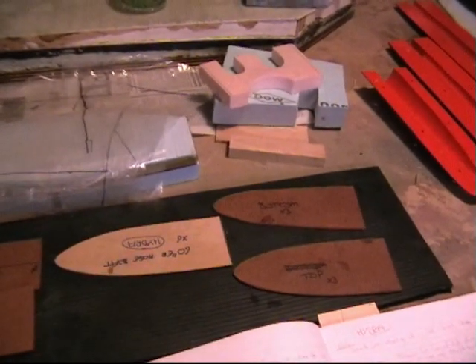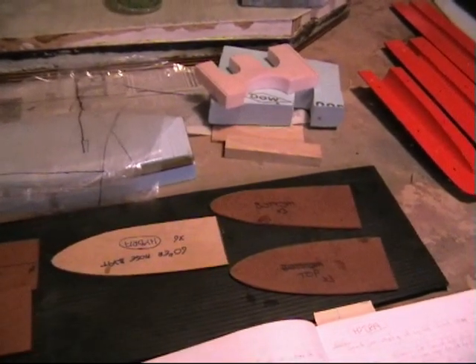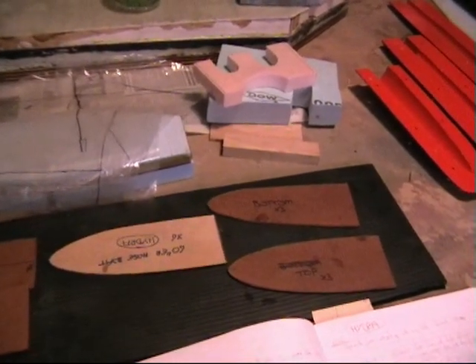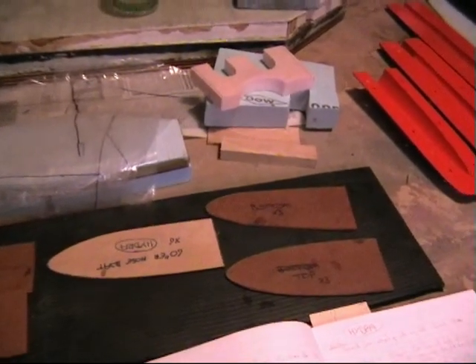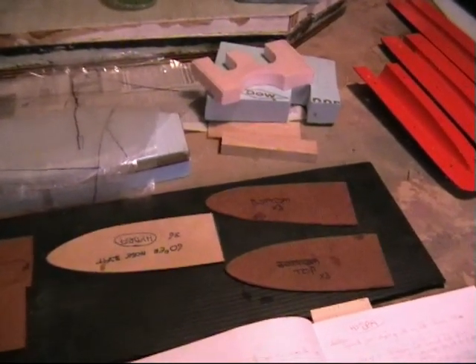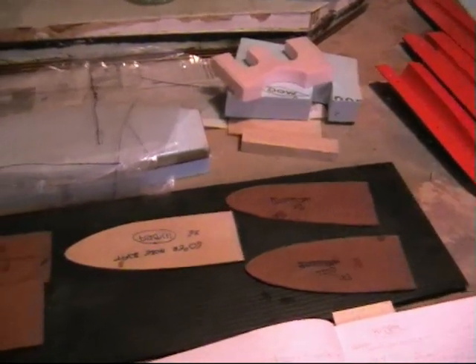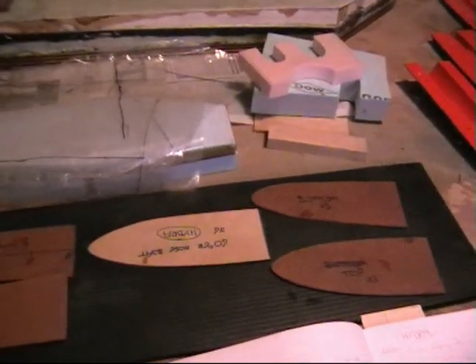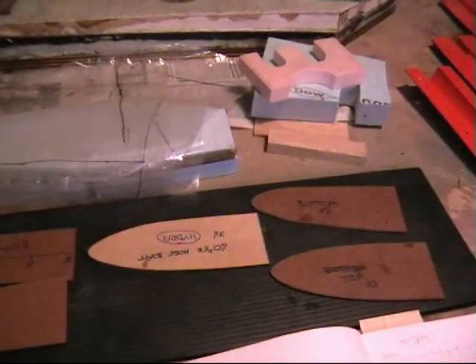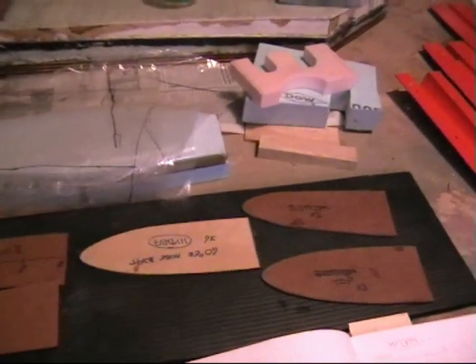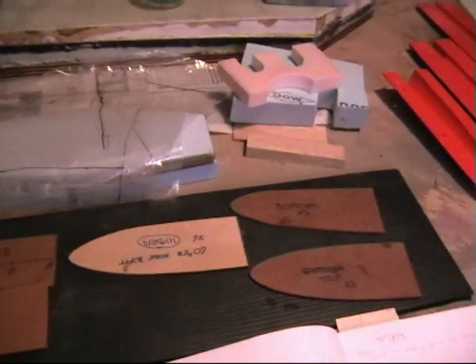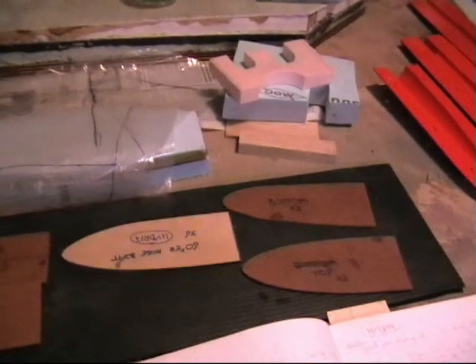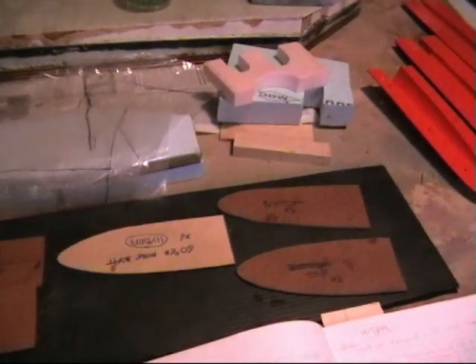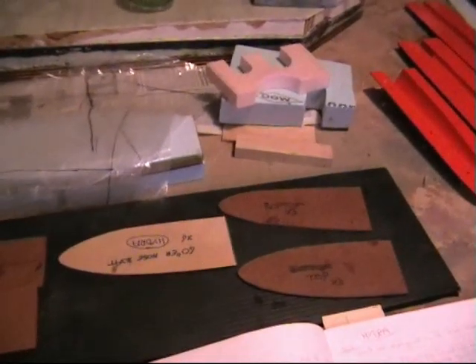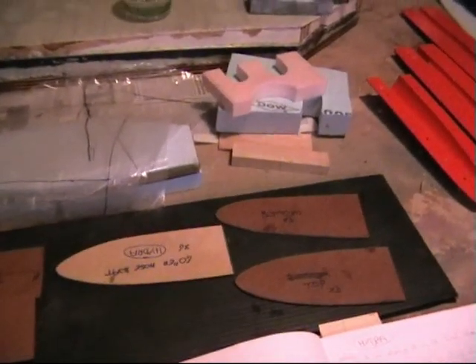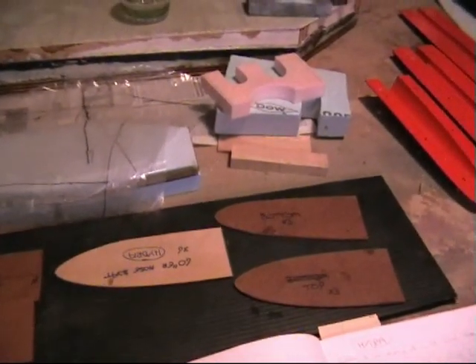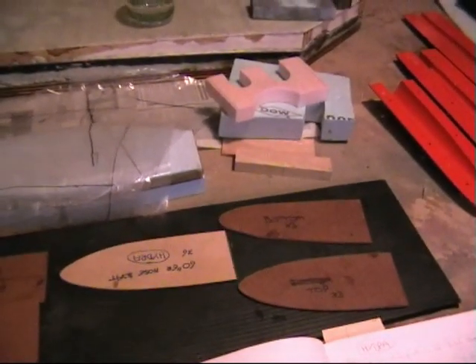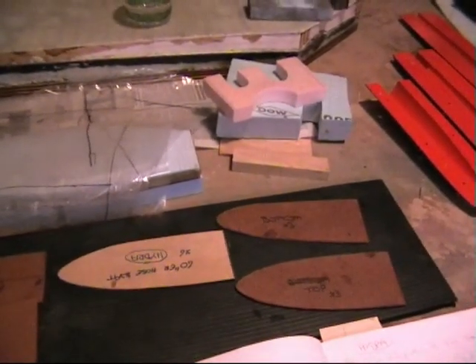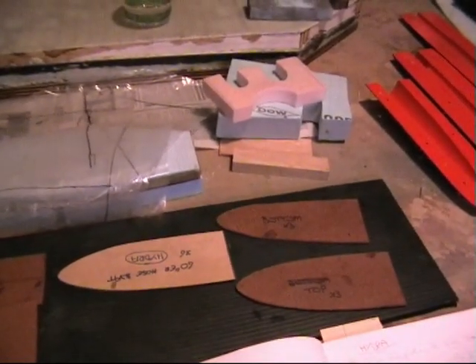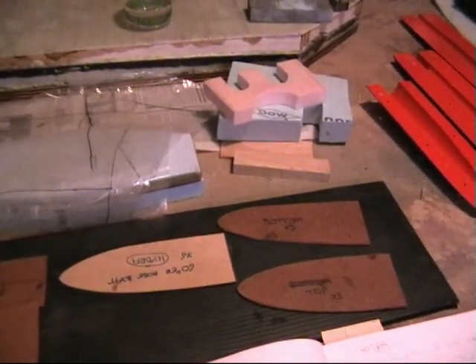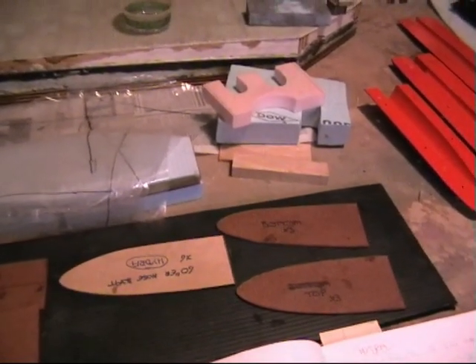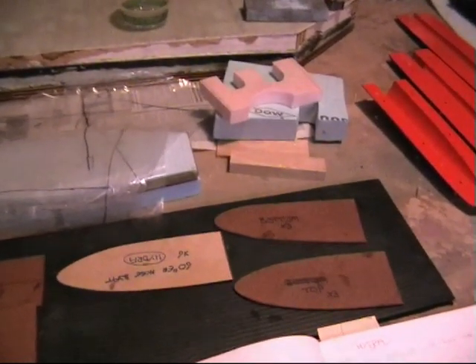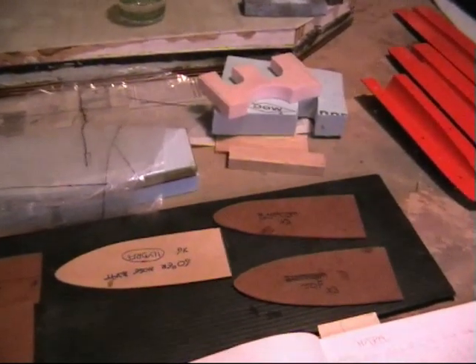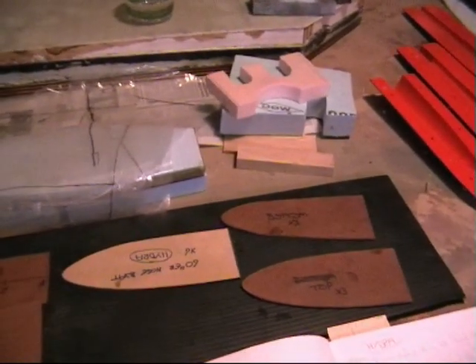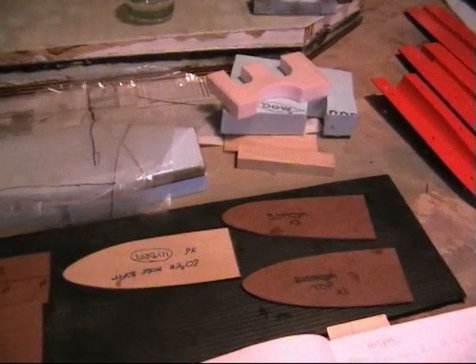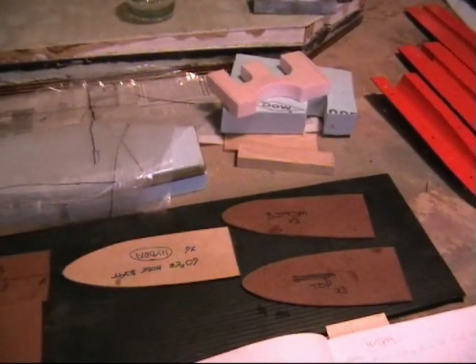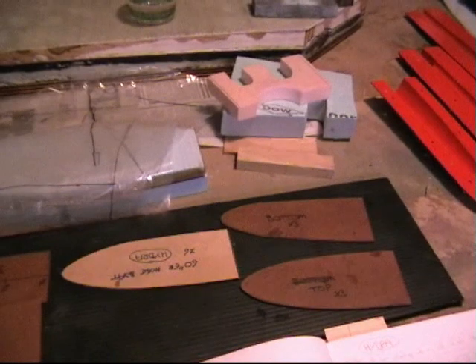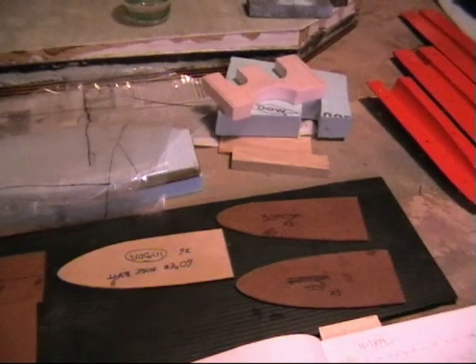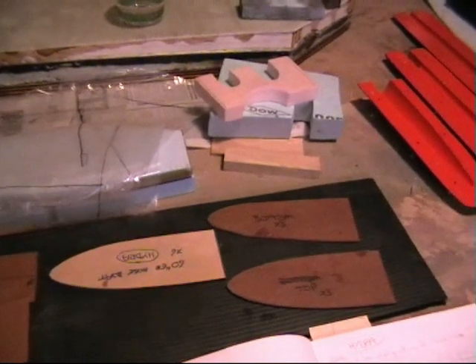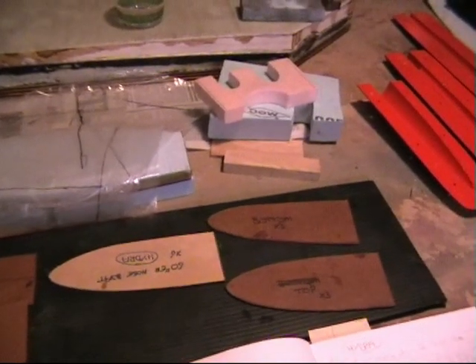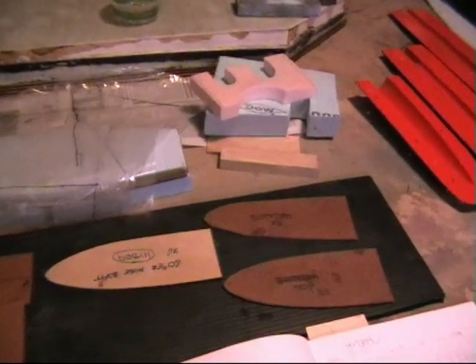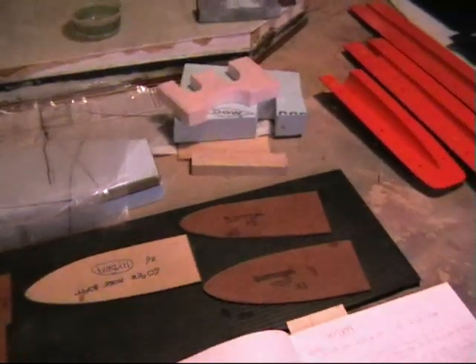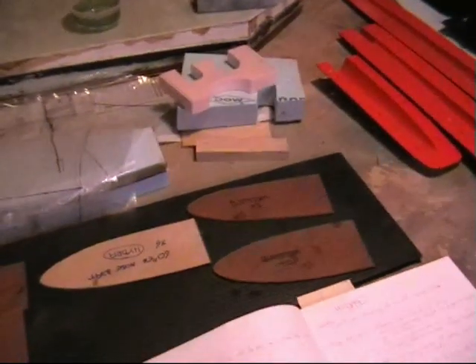All cut out, ready — they're all pre-shaped, so I've got no cutting when I'm laying it up or anything. Makes it a lot faster. That's about it for now.